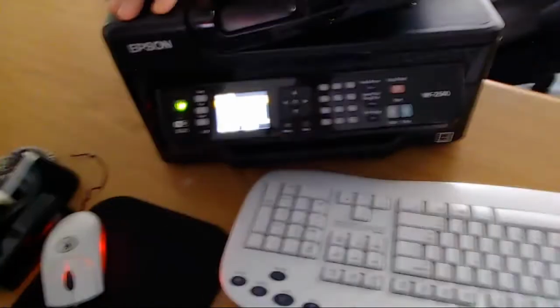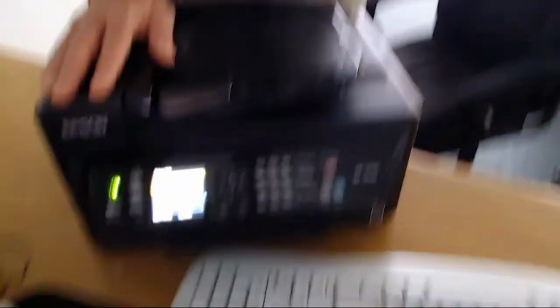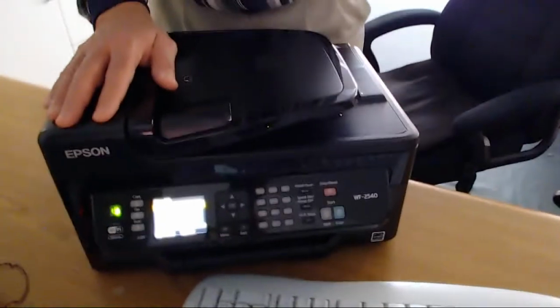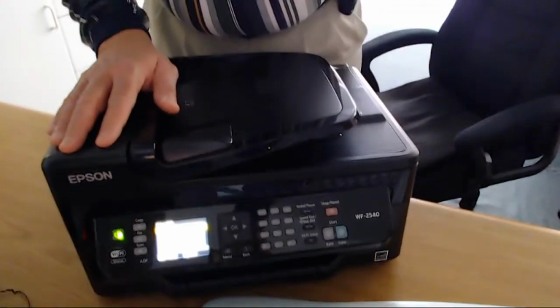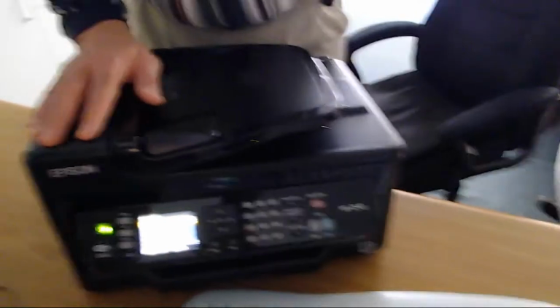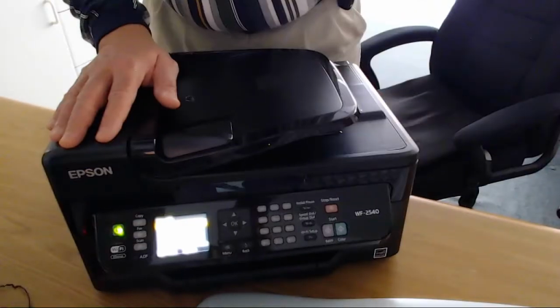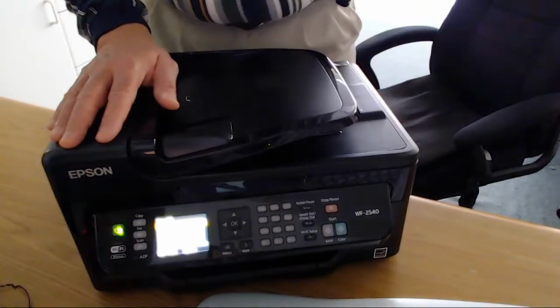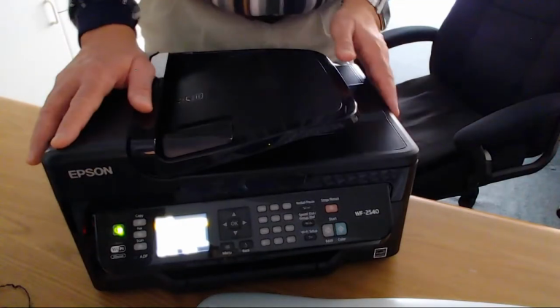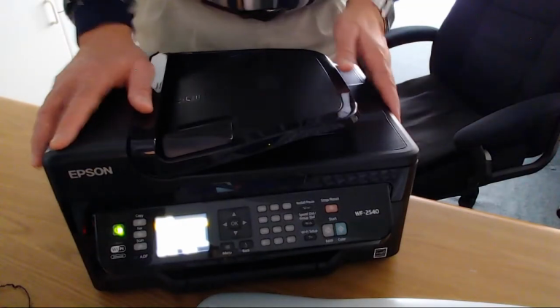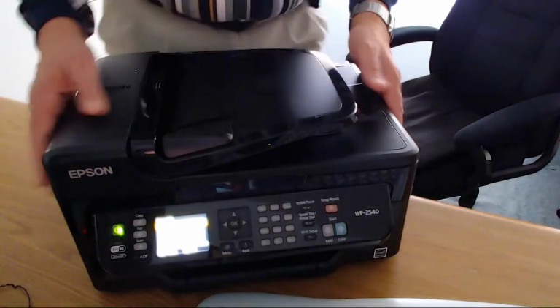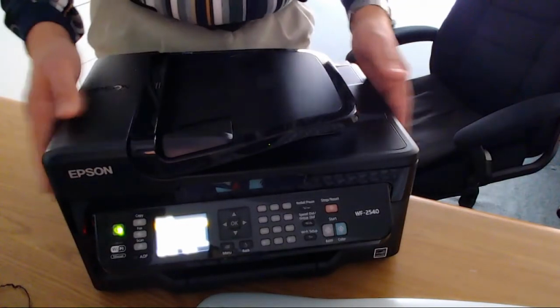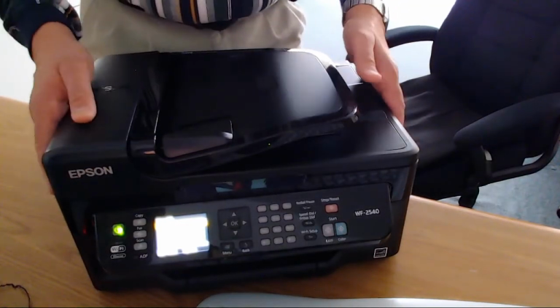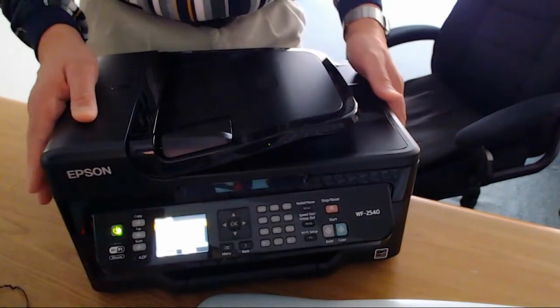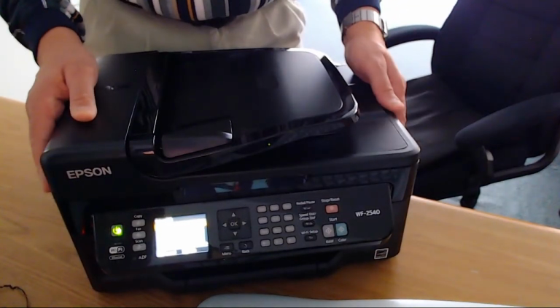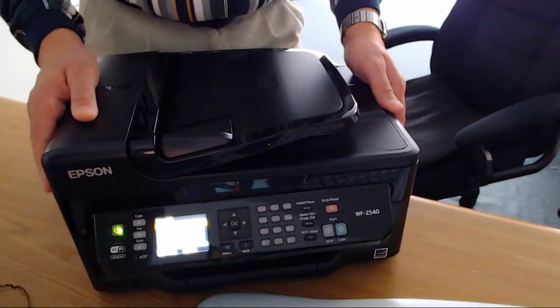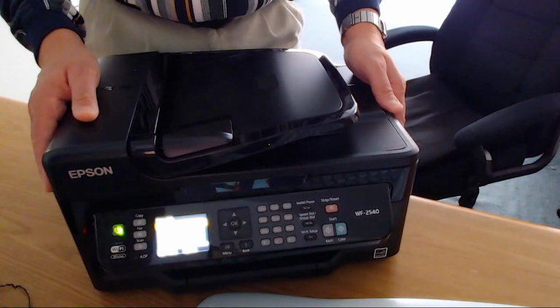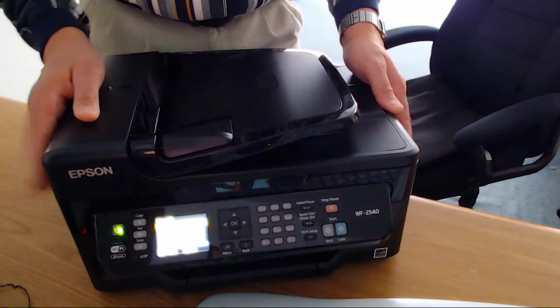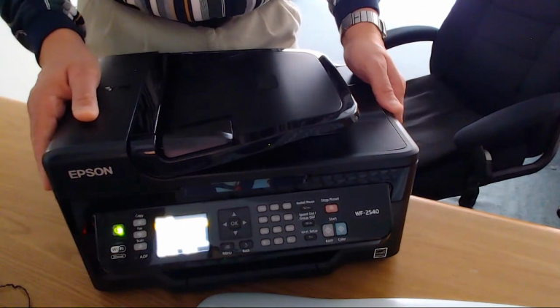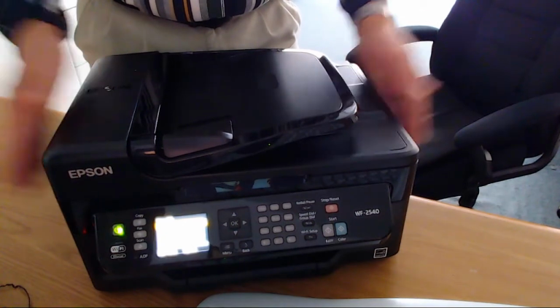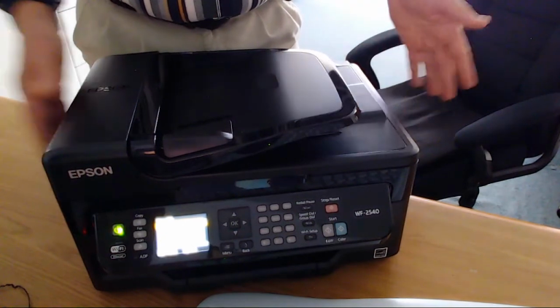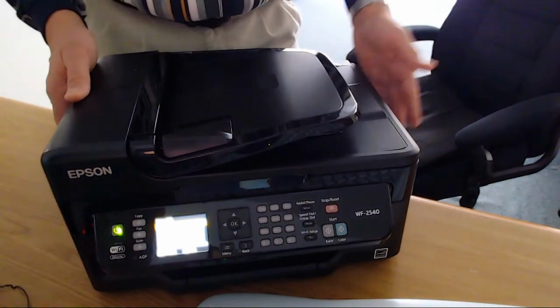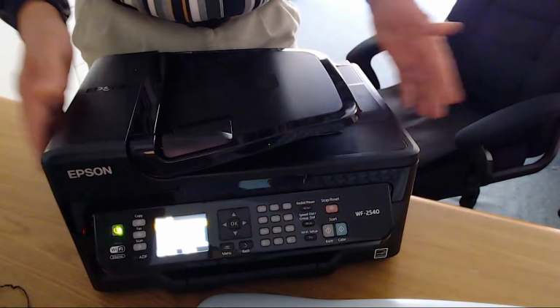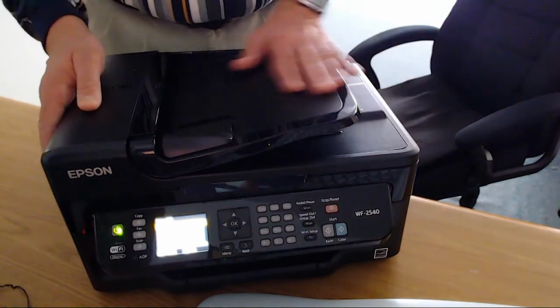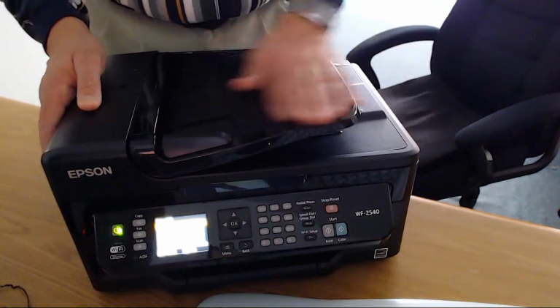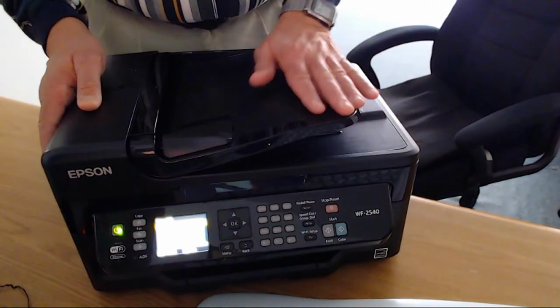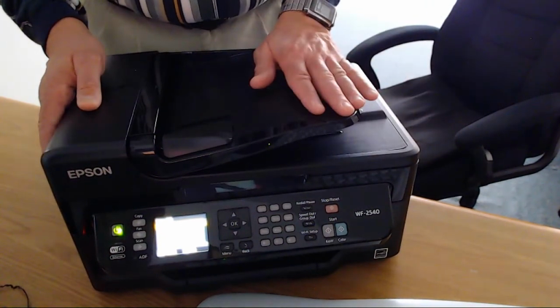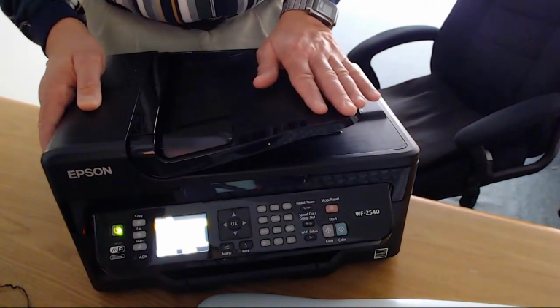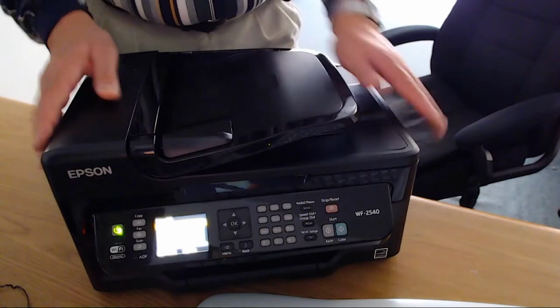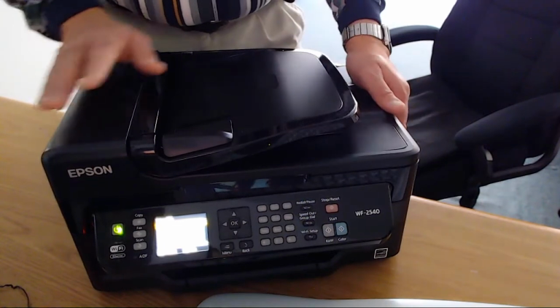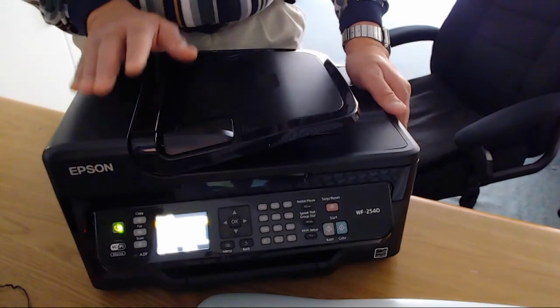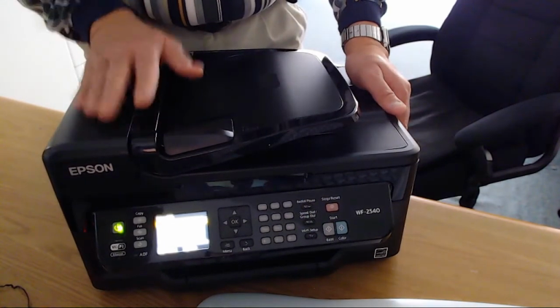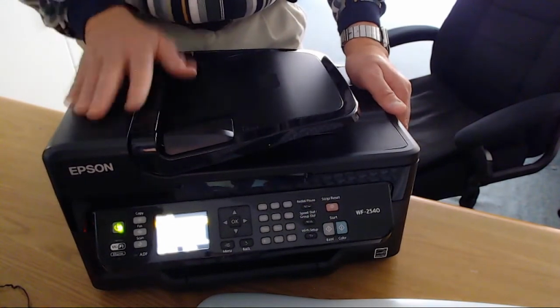It does work, it does scan. I hooked it up to my computer — you got to do the configuration on it, but it does work. It is a nice clean condition. I guarantee that if you are the lucky bidder and you get this home, you will agree with me that this is in like-new condition. I very rarely come across printers this clean.